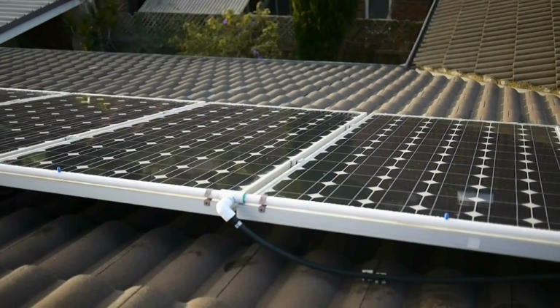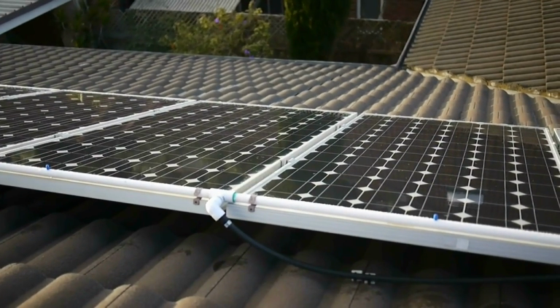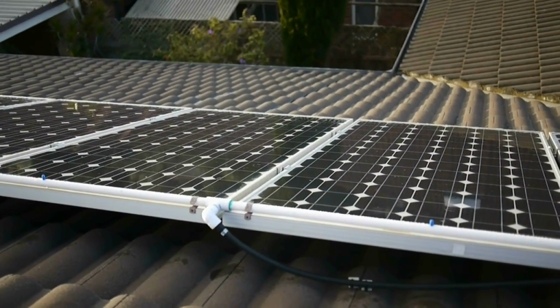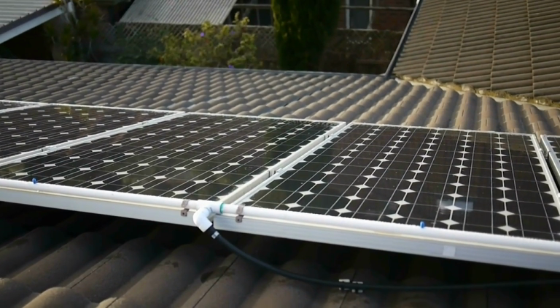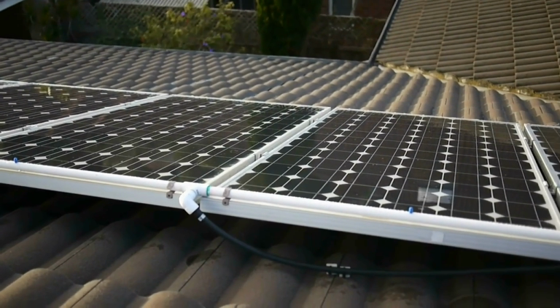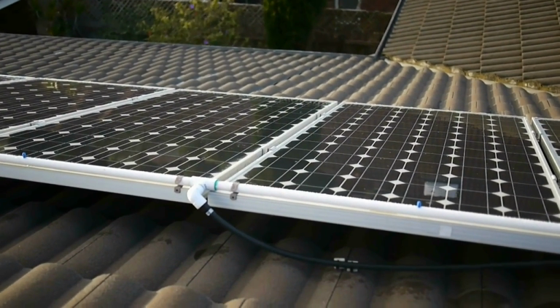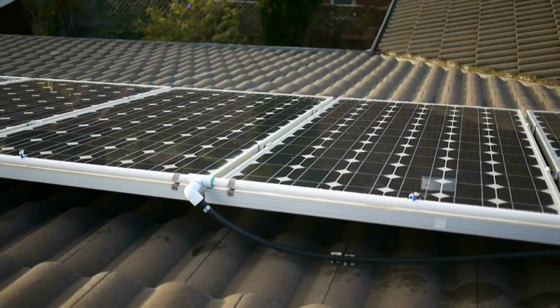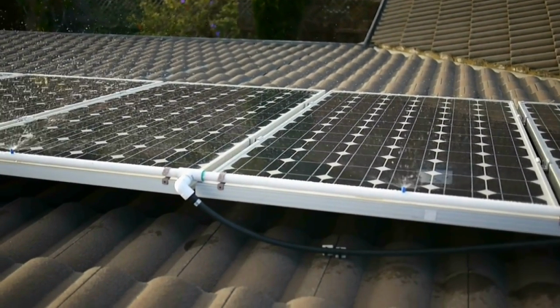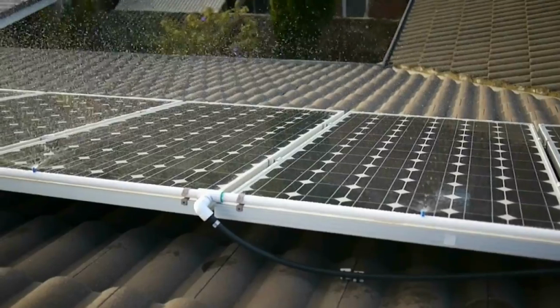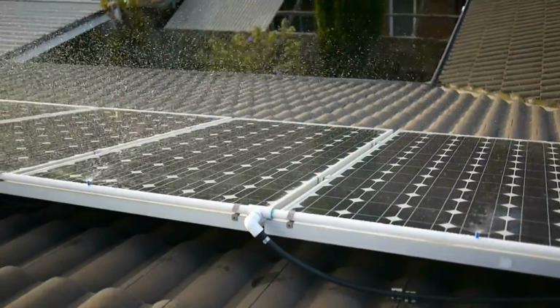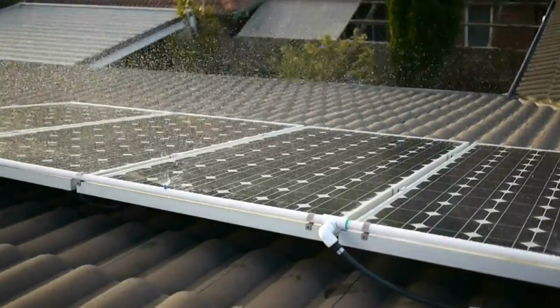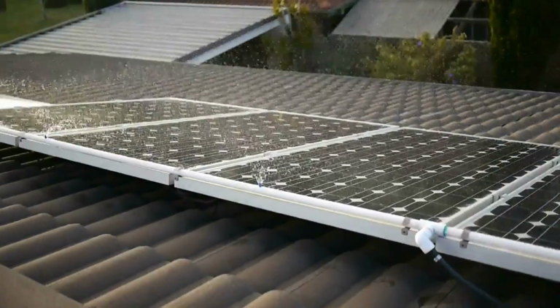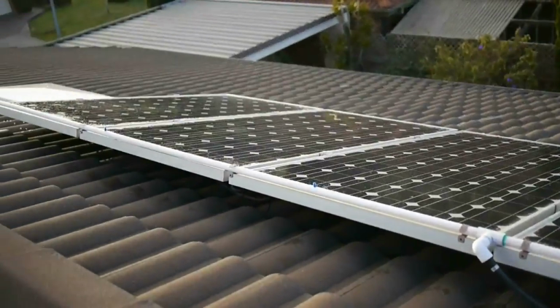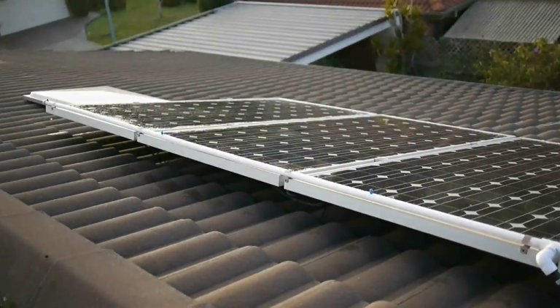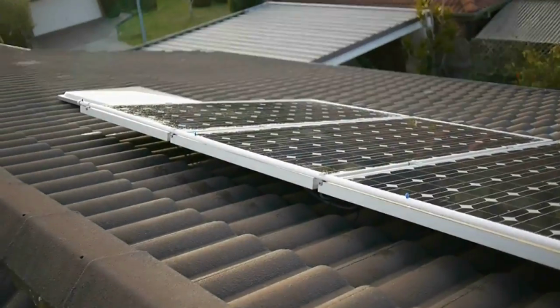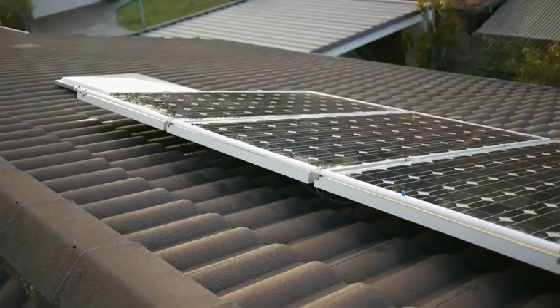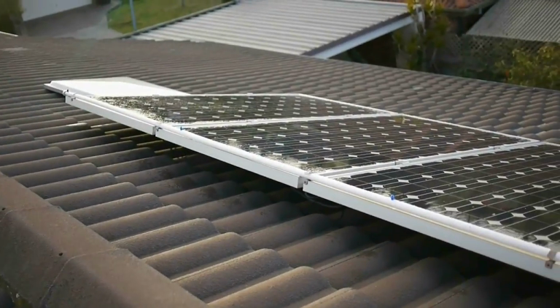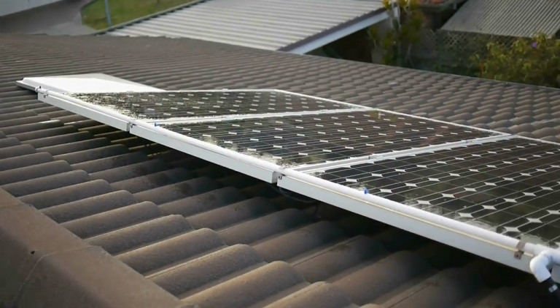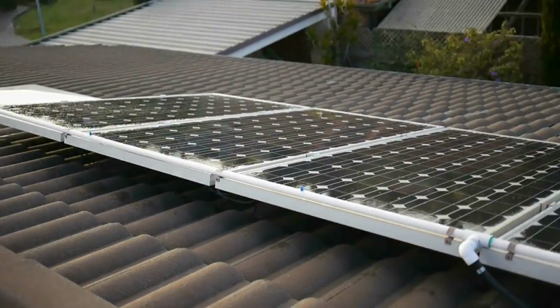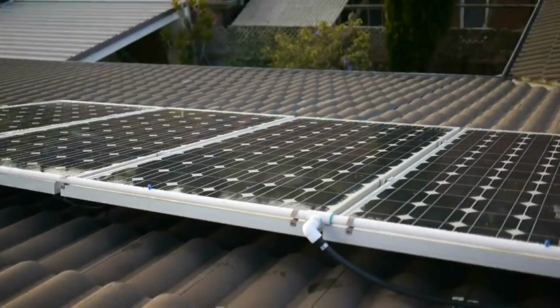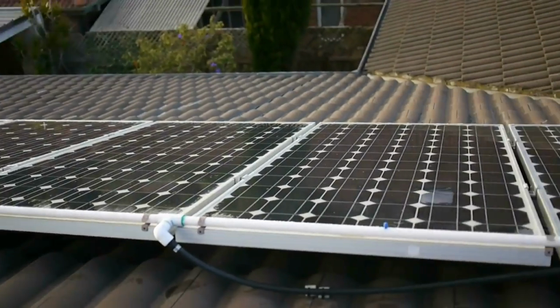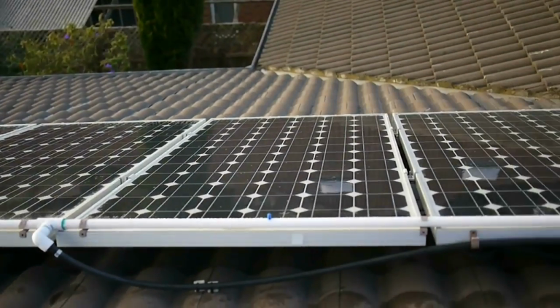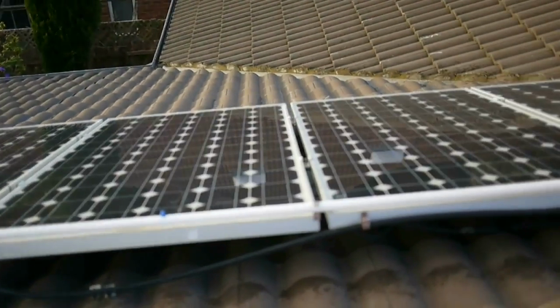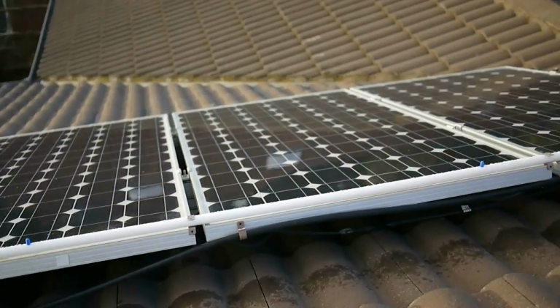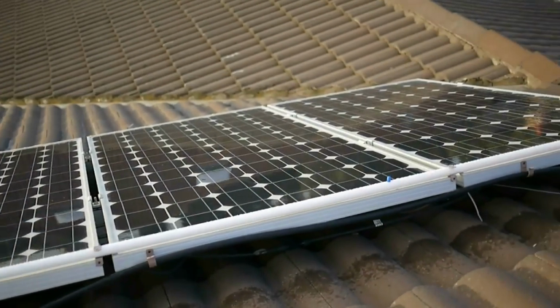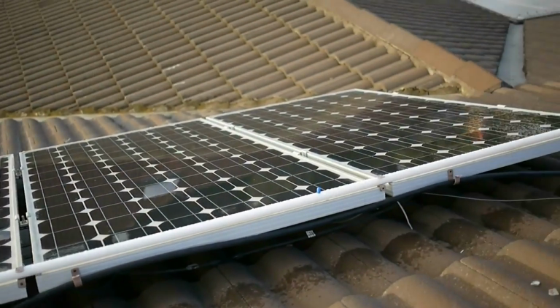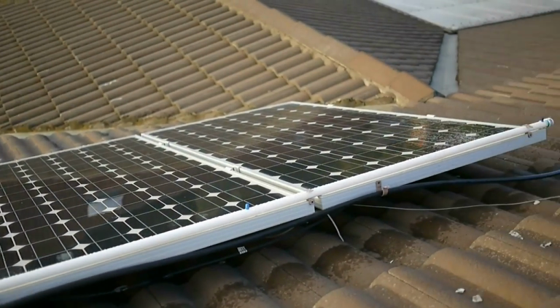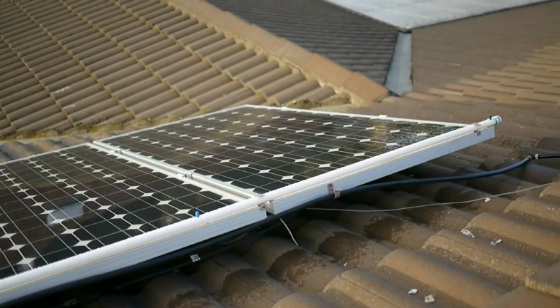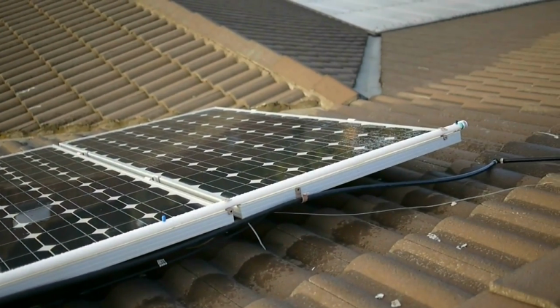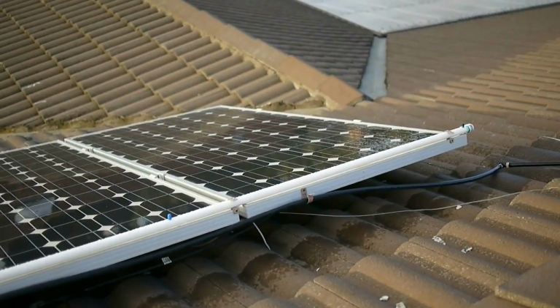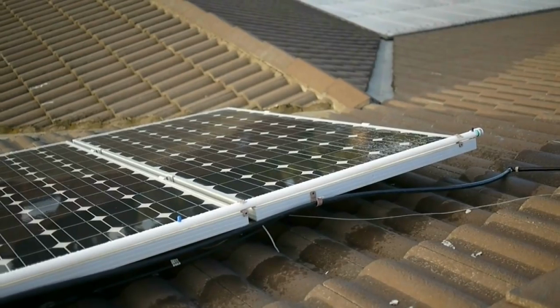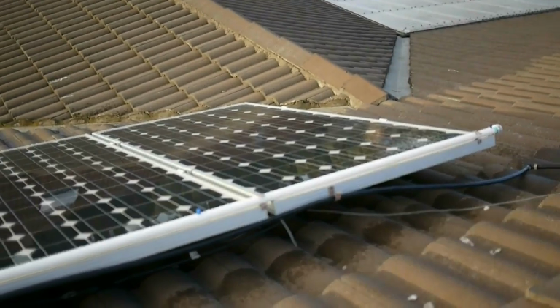I've just modified the pipe used for spraying water on the panels. You can see it's a nice straight pipe using rigid plastic pipe instead of the flexible plastic pipe I was using before, which used to hang down on the panels.